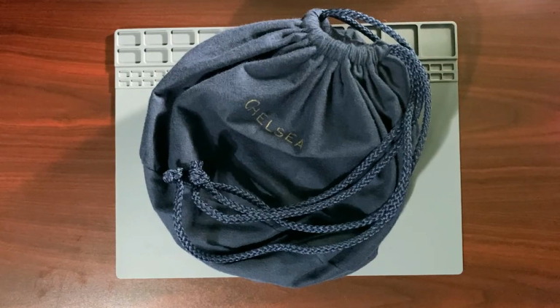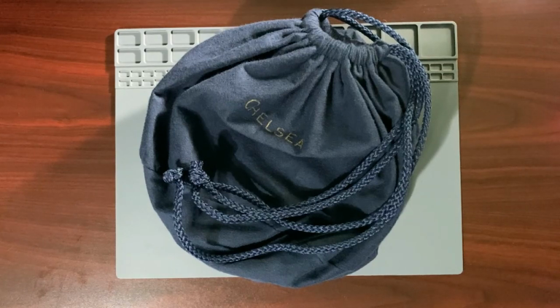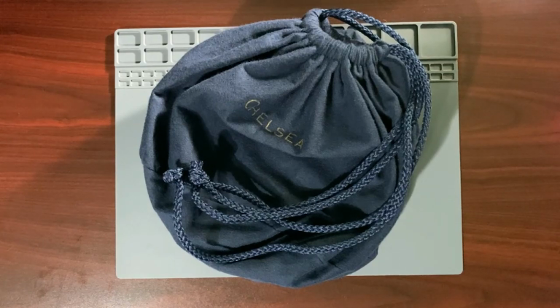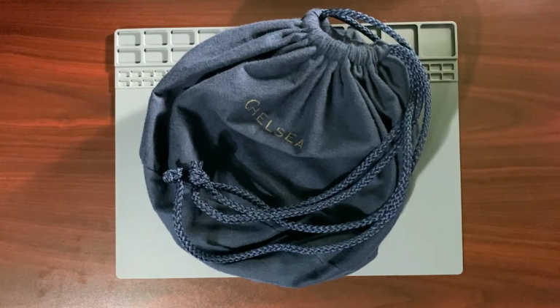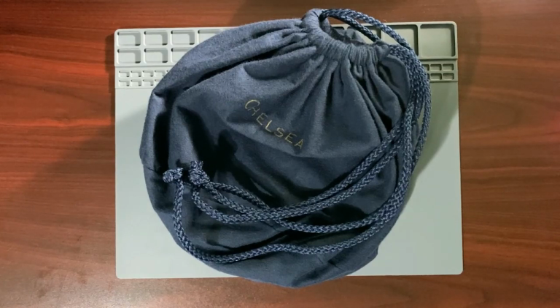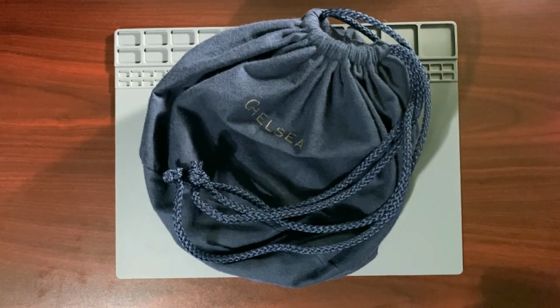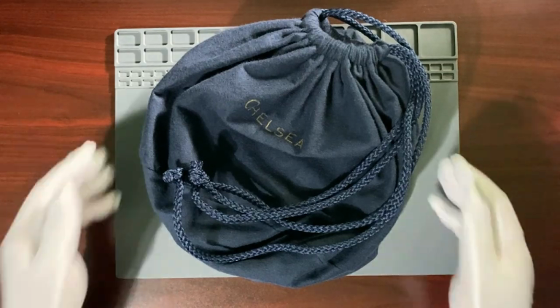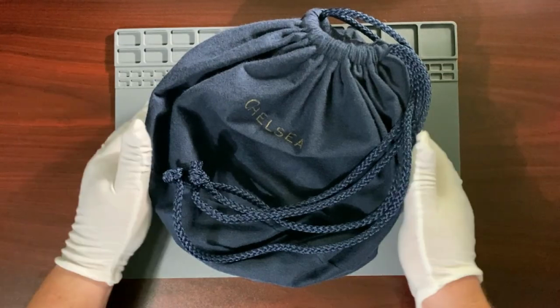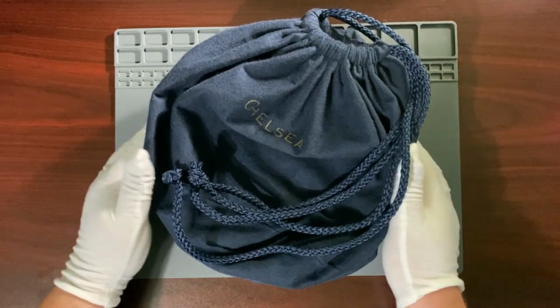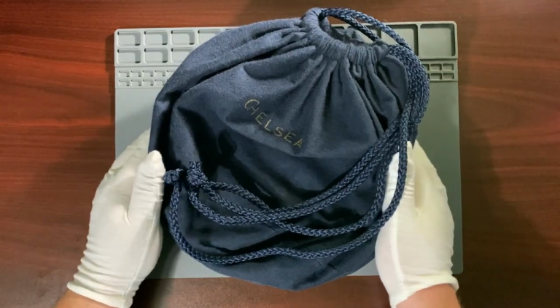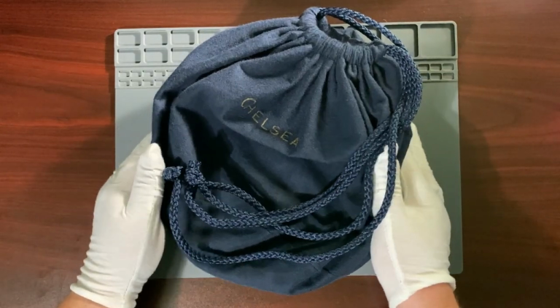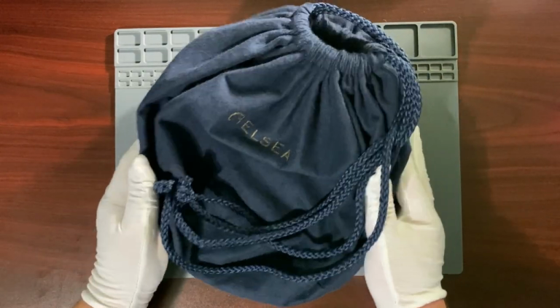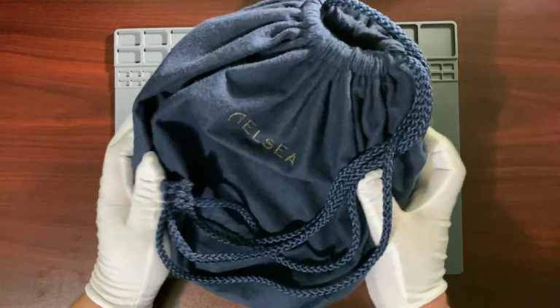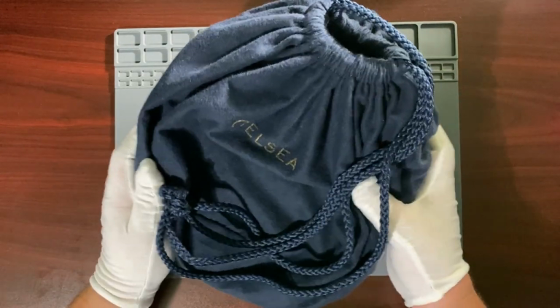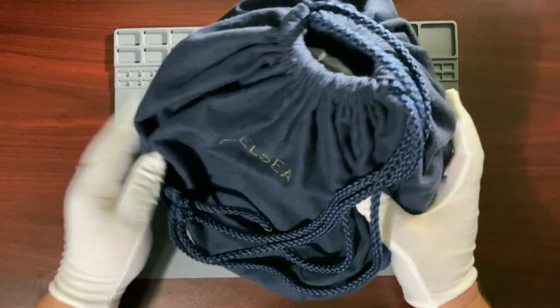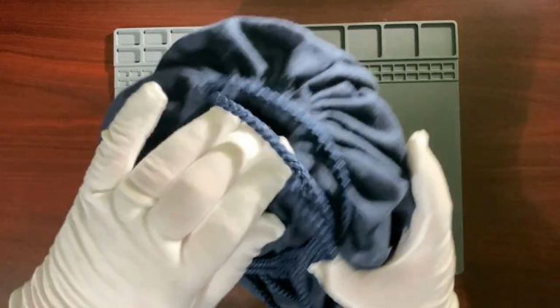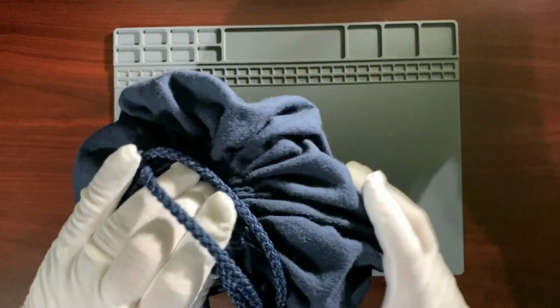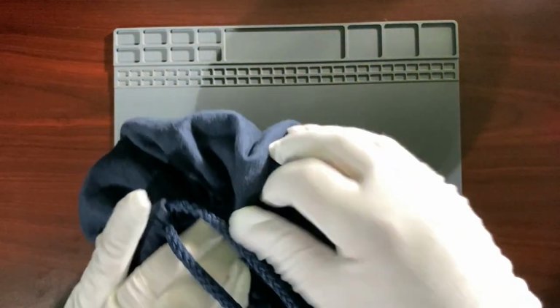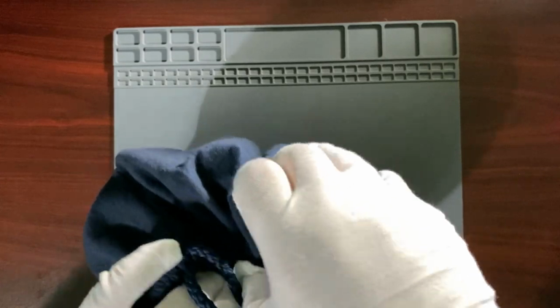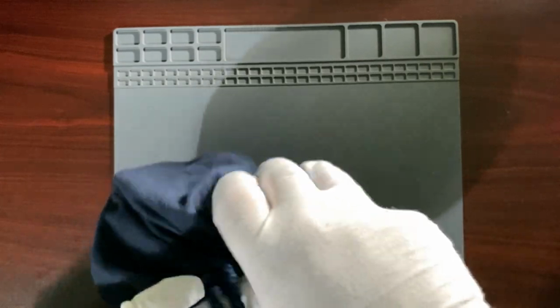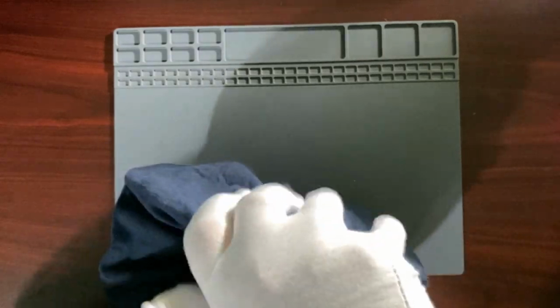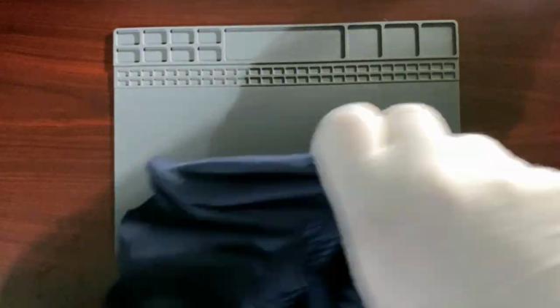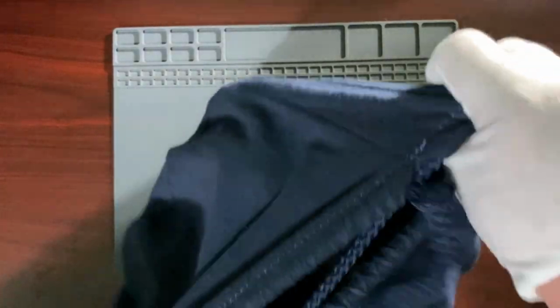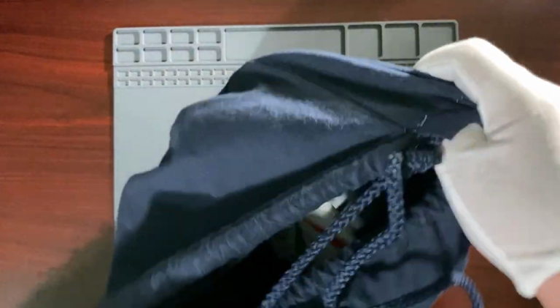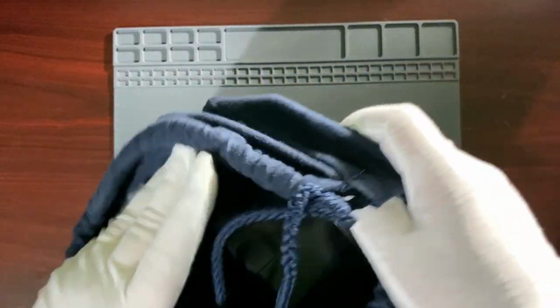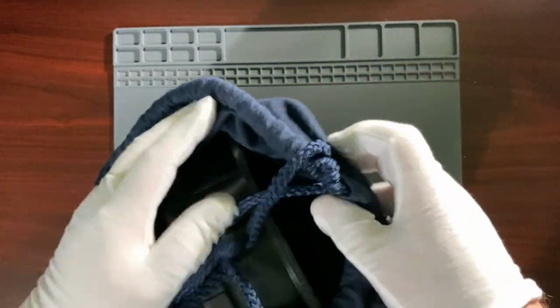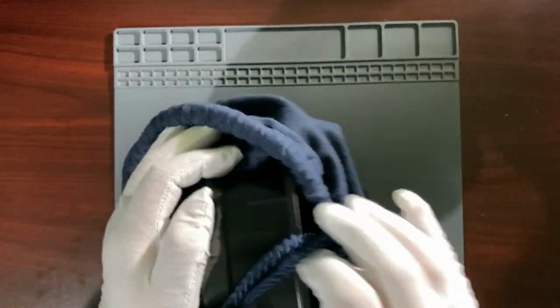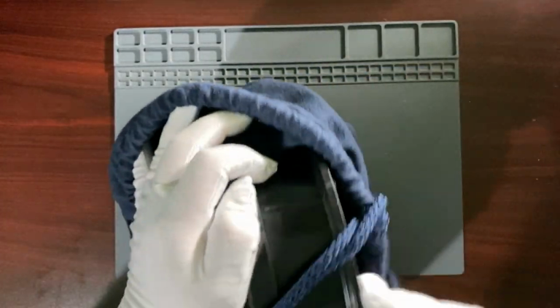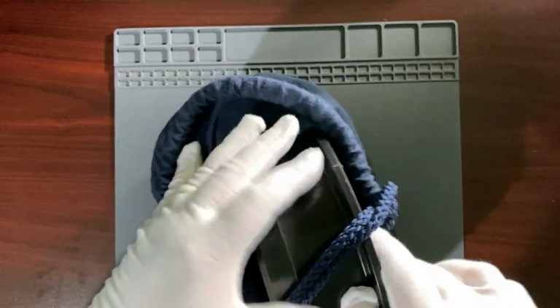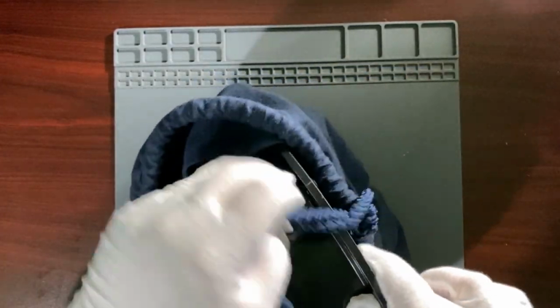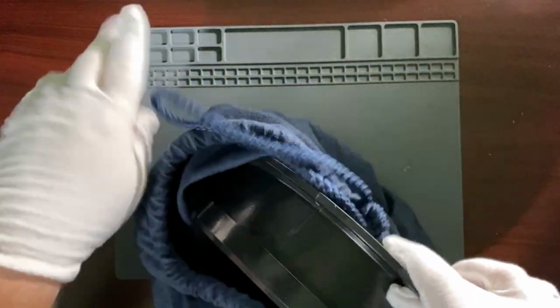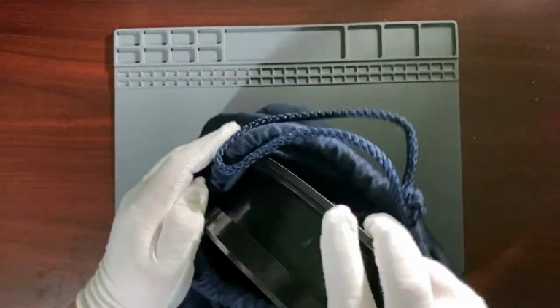Hi, this is Norm, KC9CSC. I'm holding a large velour bag, and inside this bag is not a giant bottle of Crown Royal. Instead, it's a clock.